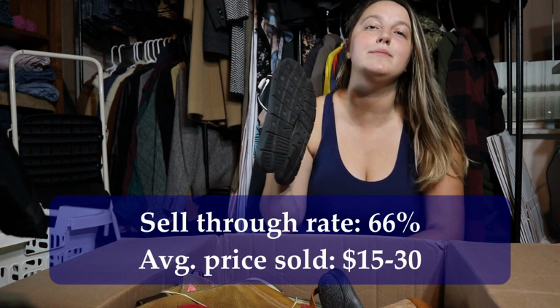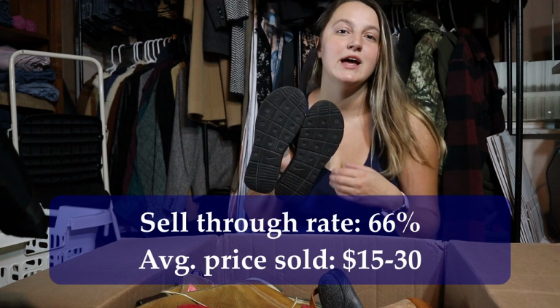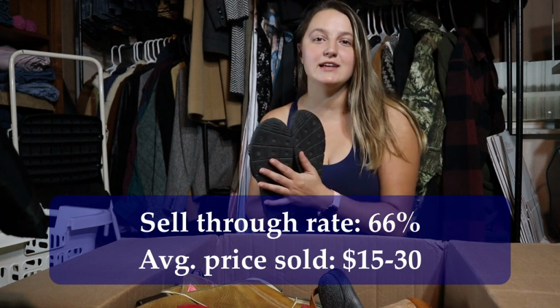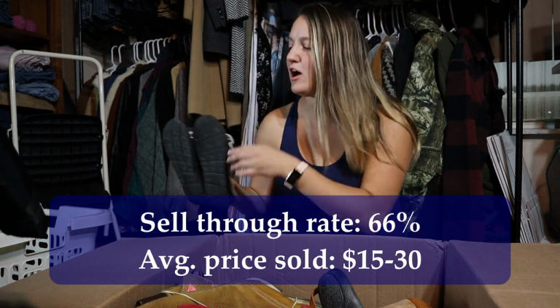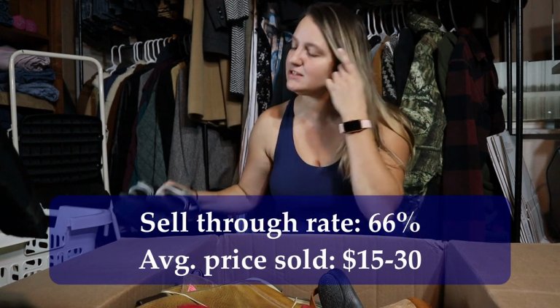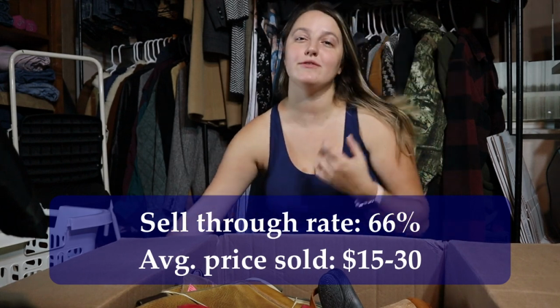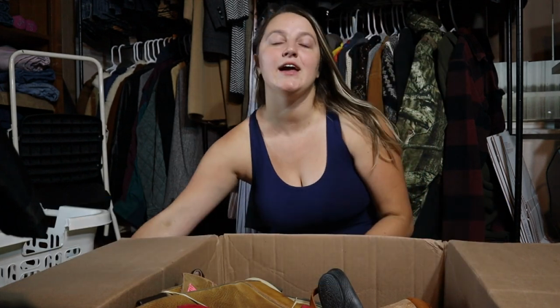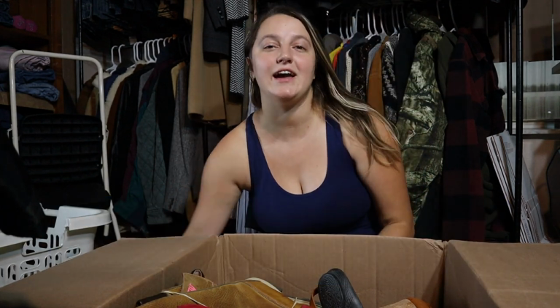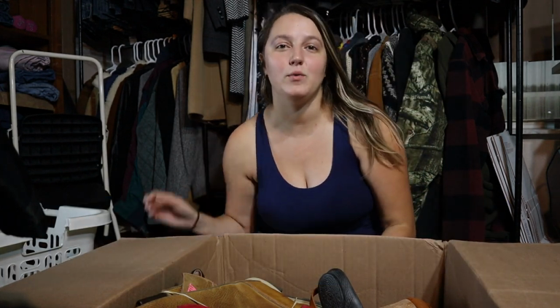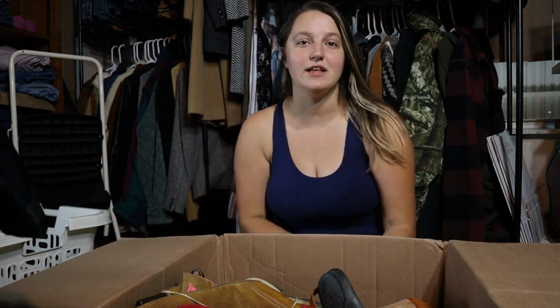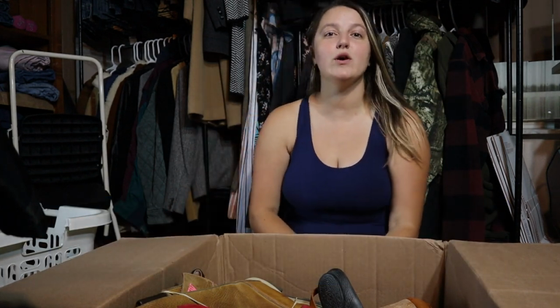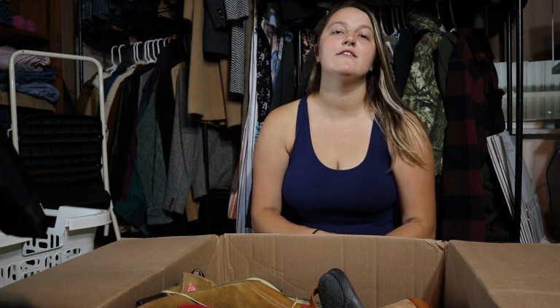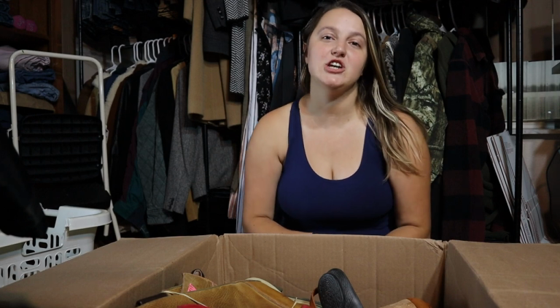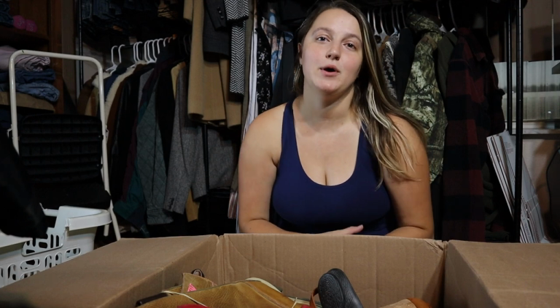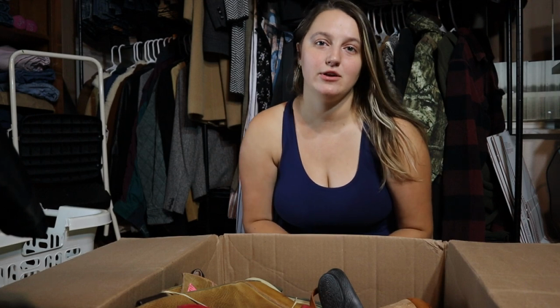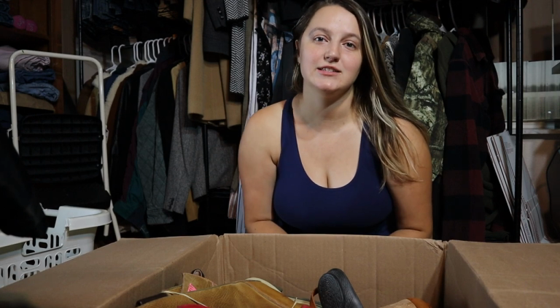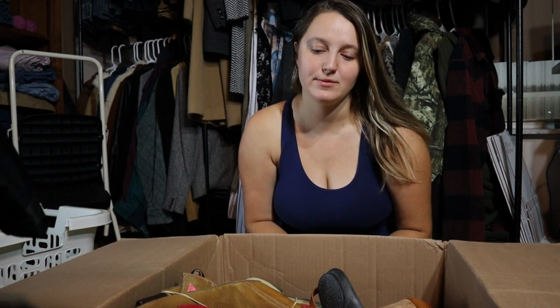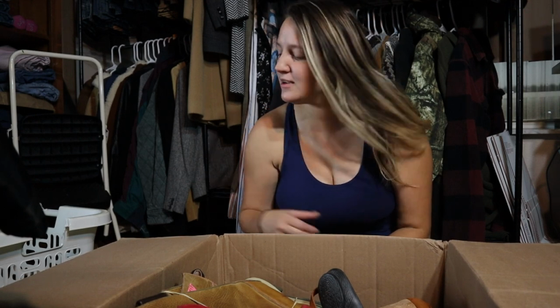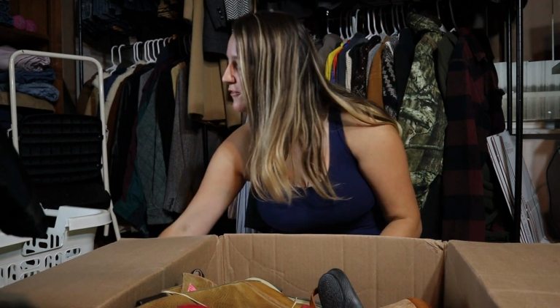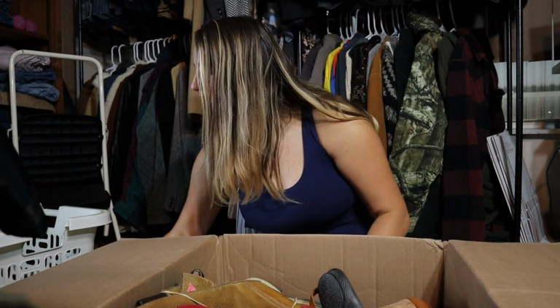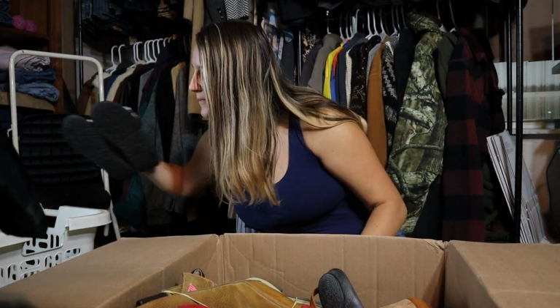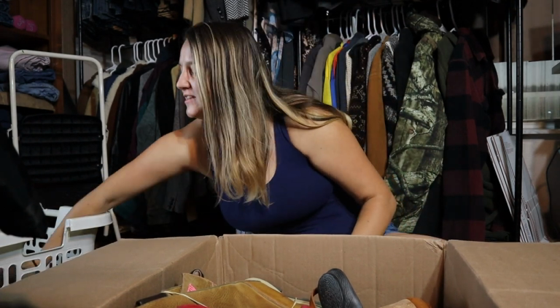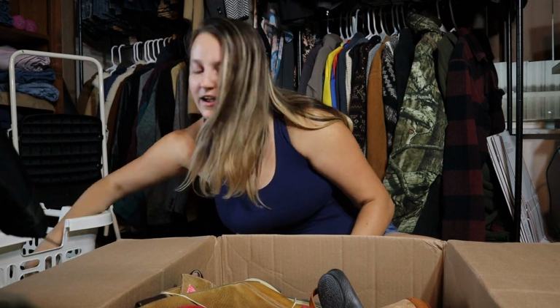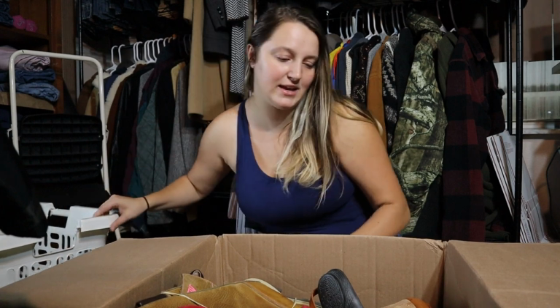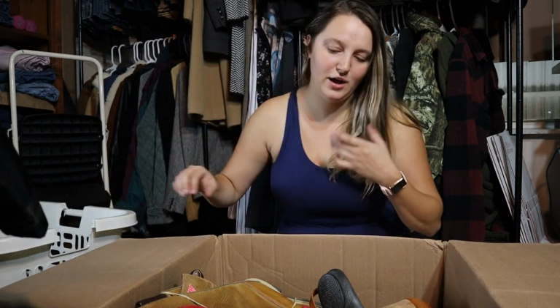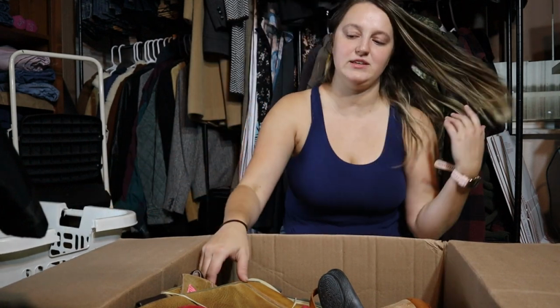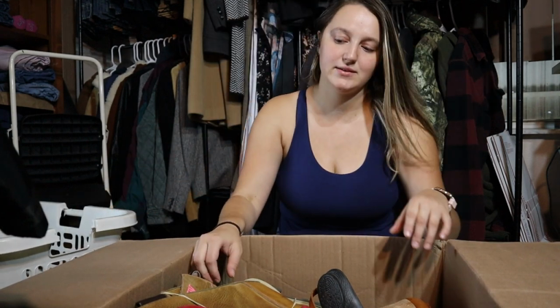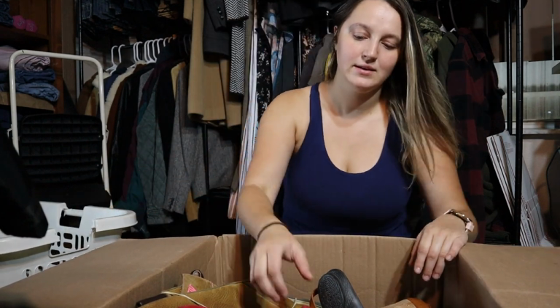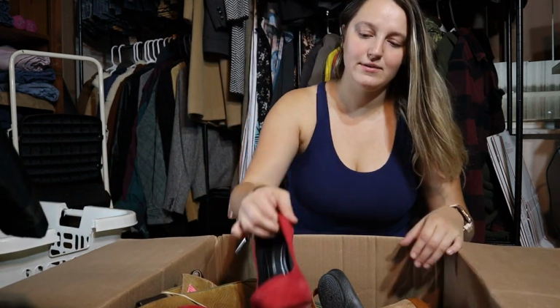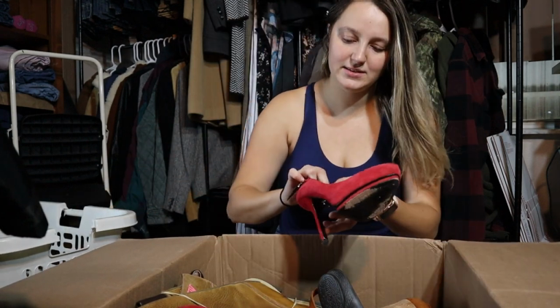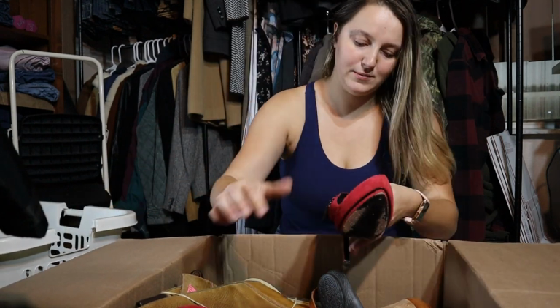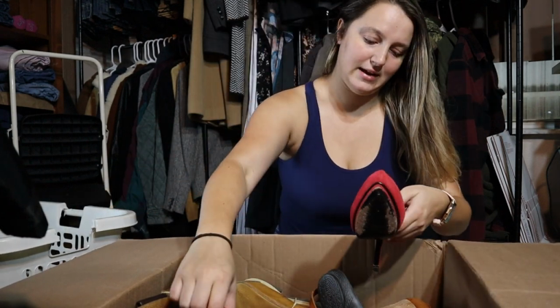I will post the exact comps, the sell-through rate, and what they're selling for each item on the screen as I go through the box. So for the first item, that's pretty good — it gives me hope for this box. Let's see what is next.